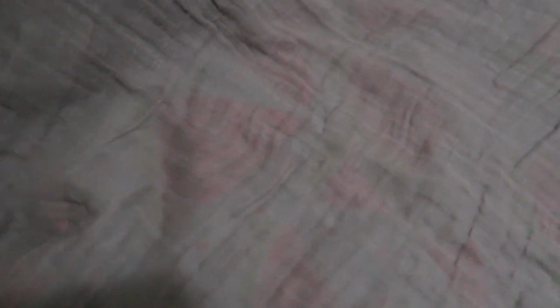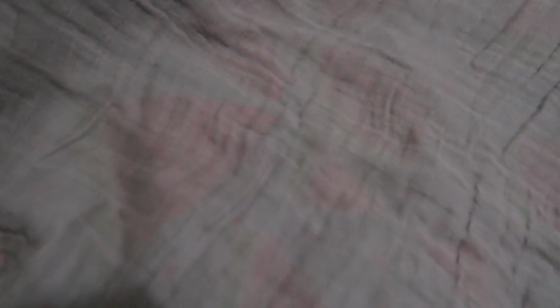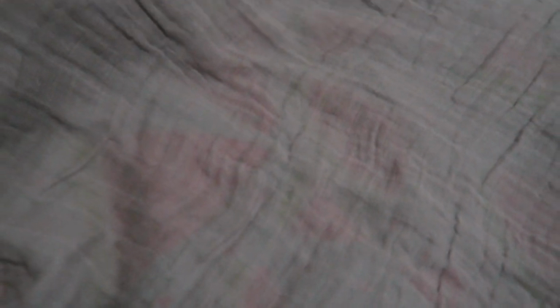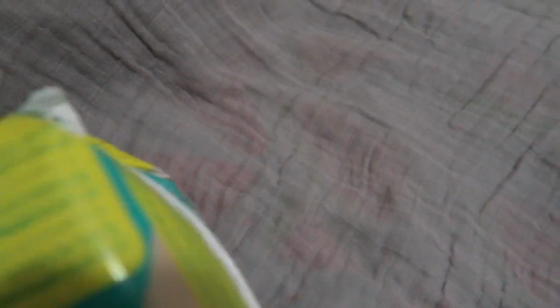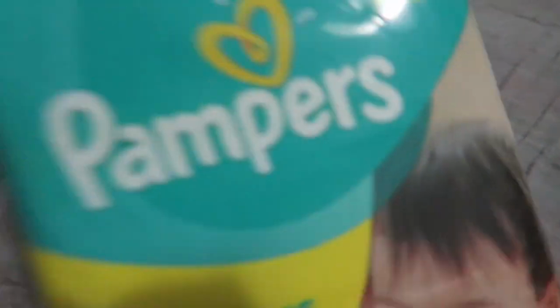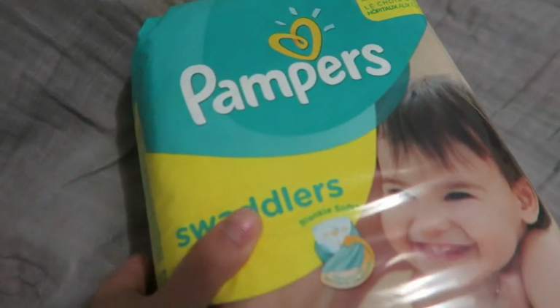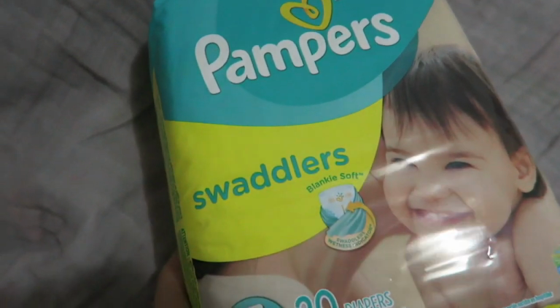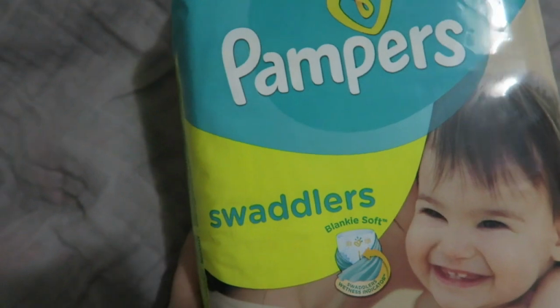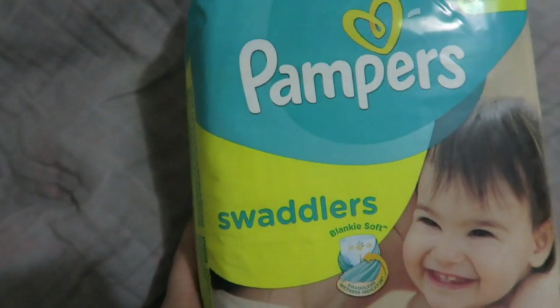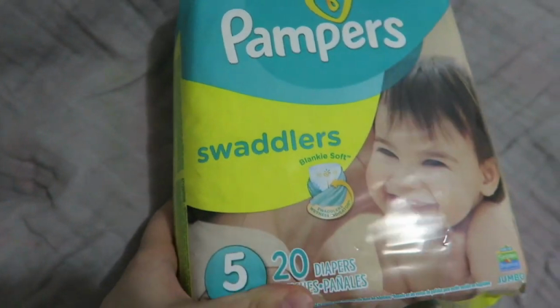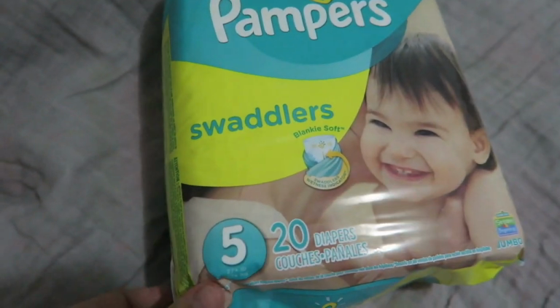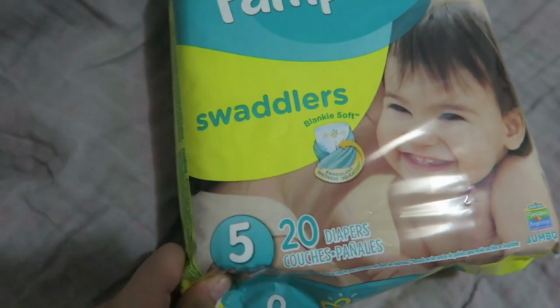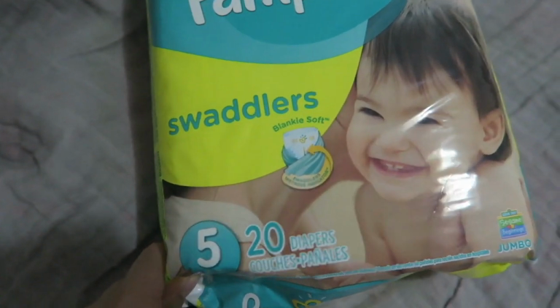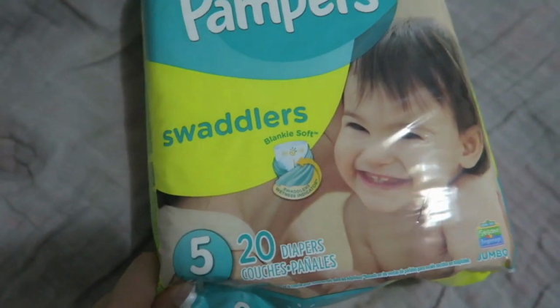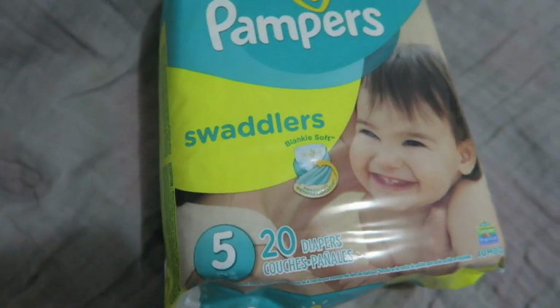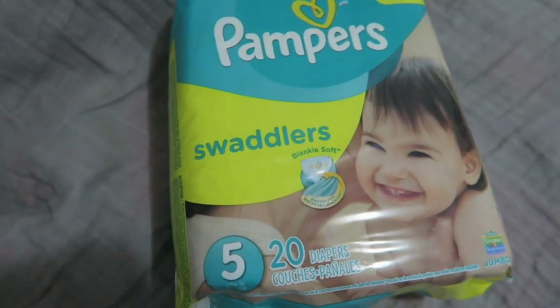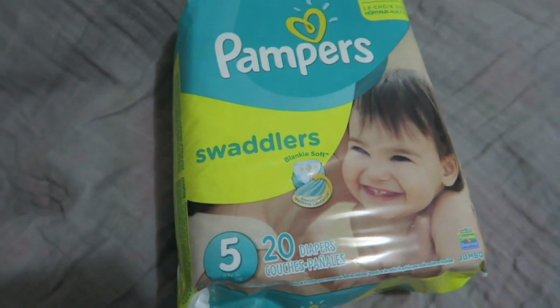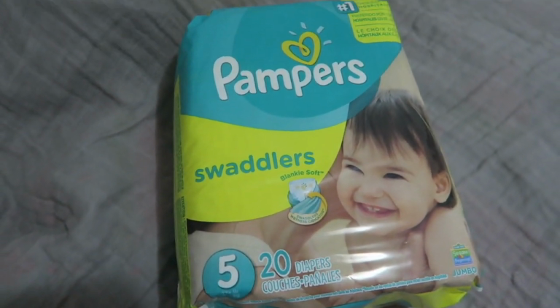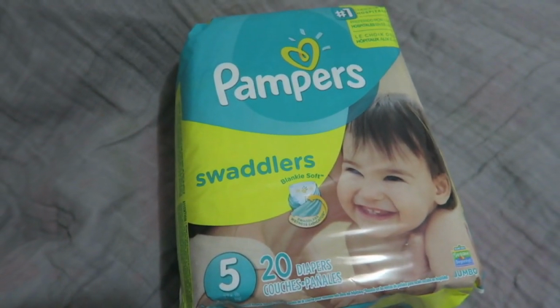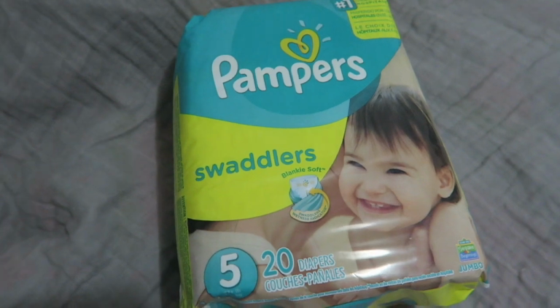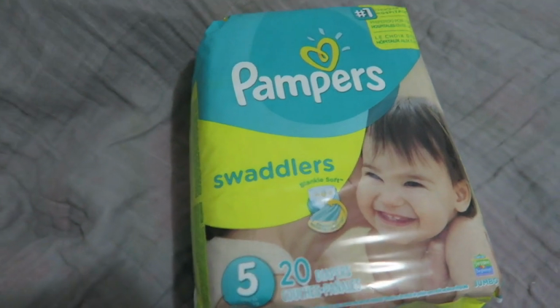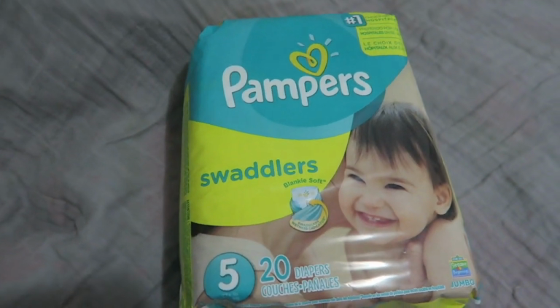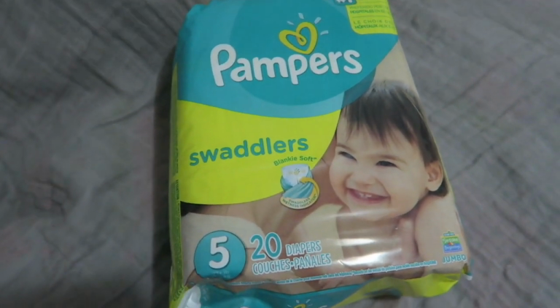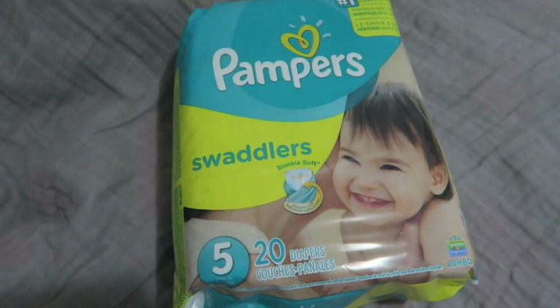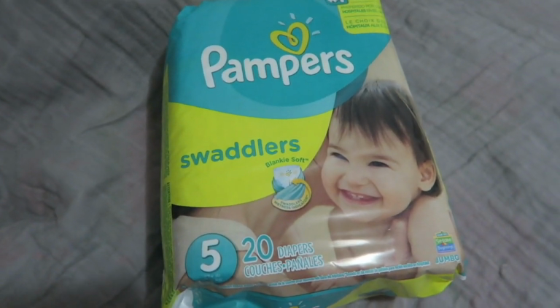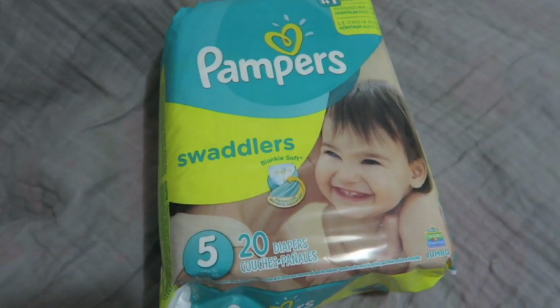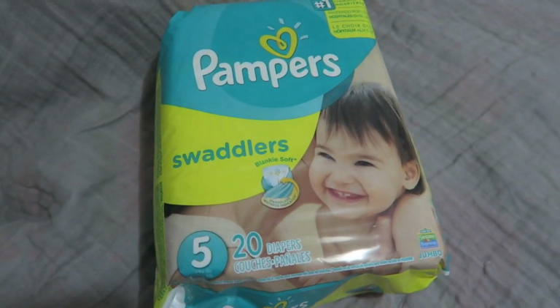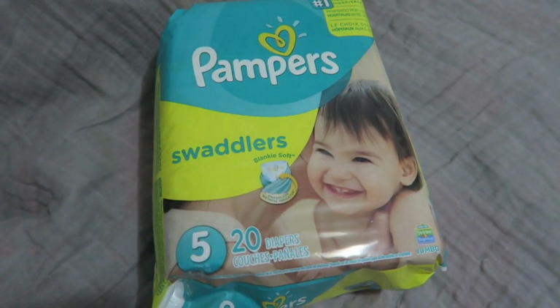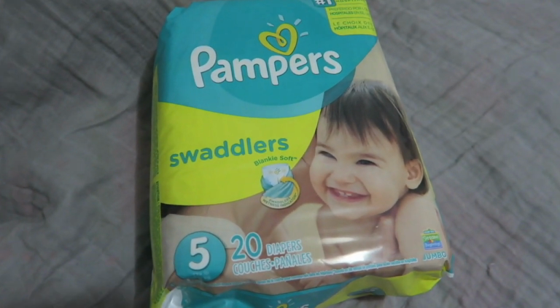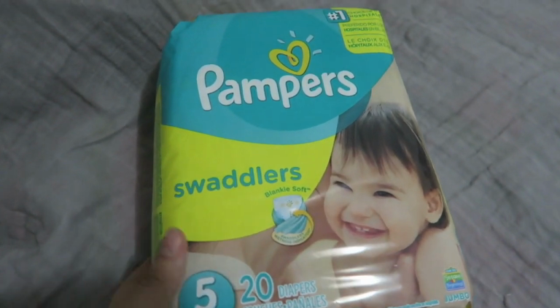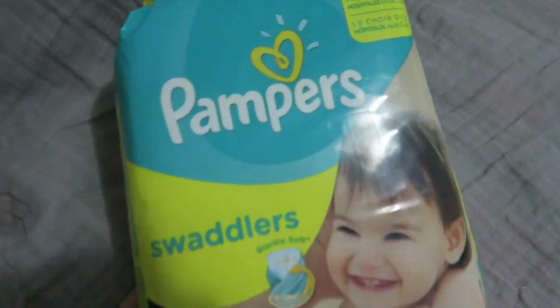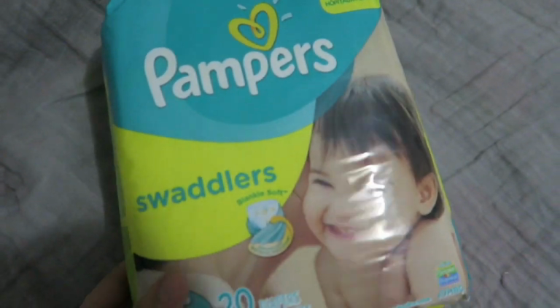The last thing that we got is these Pampers Swaddlers size five. In the last video I did with her changing her, I only had size four diapers and they just barely fit, so we got her some size five diapers.